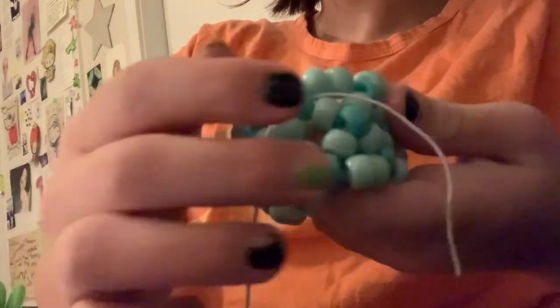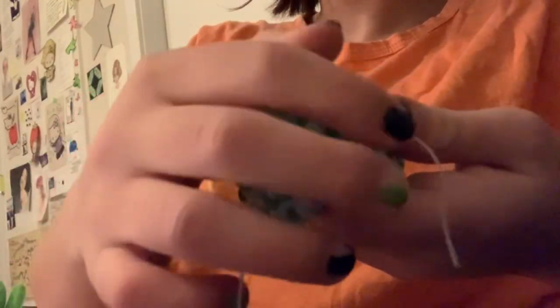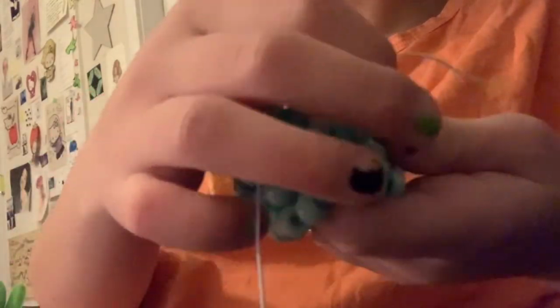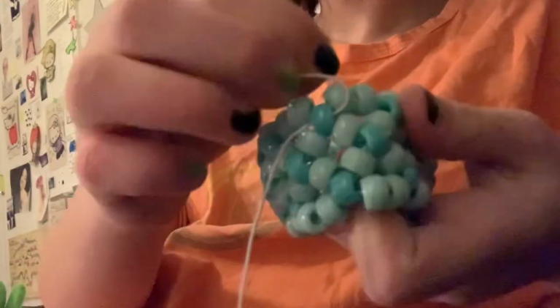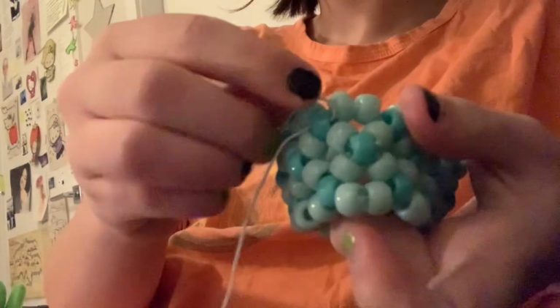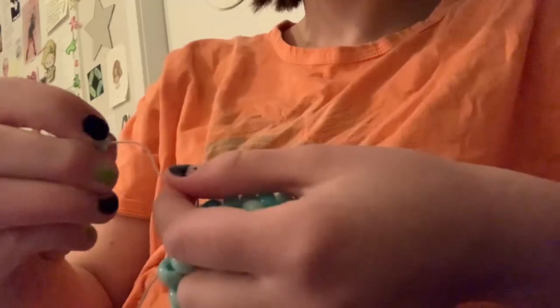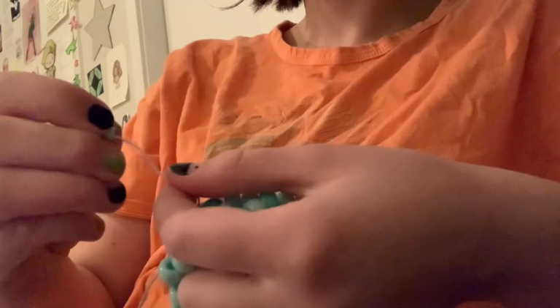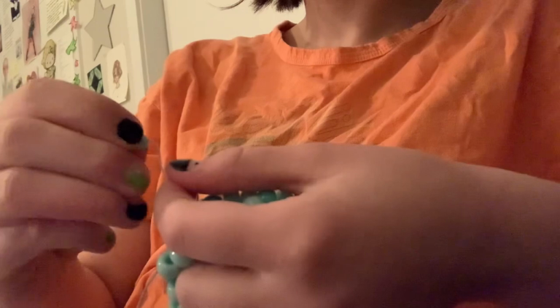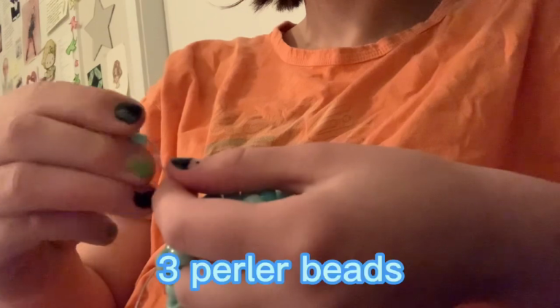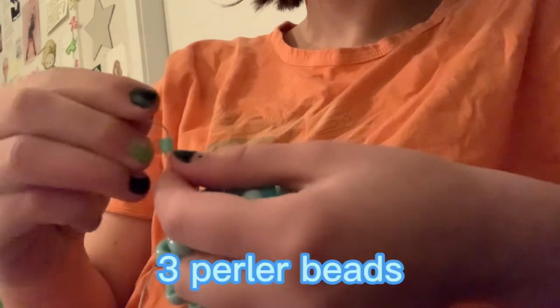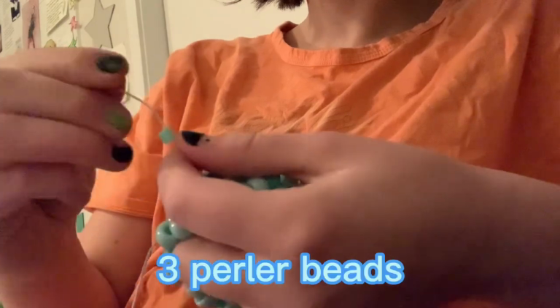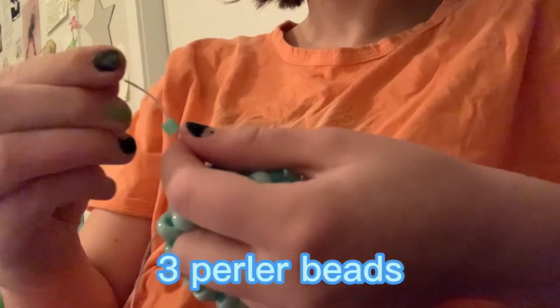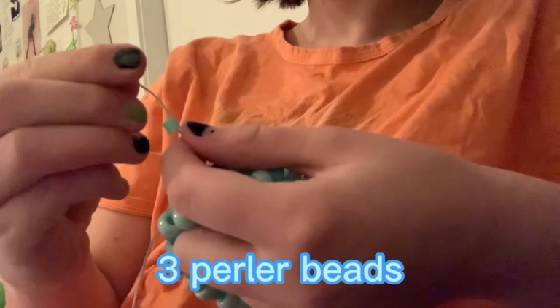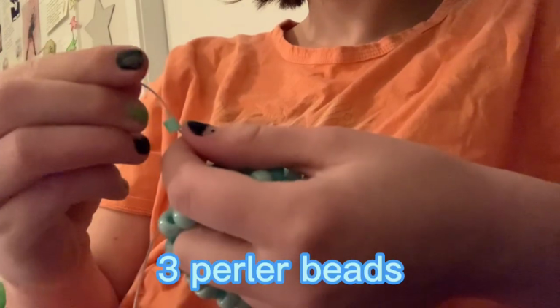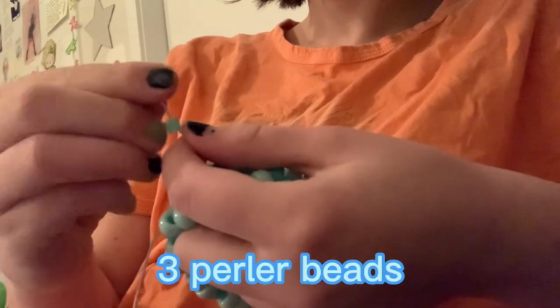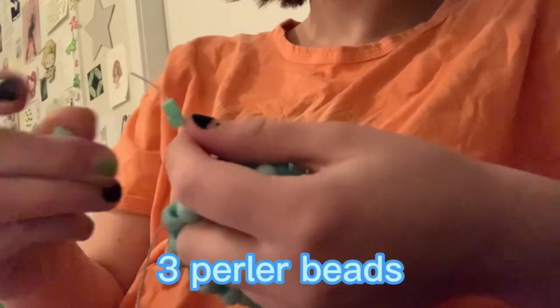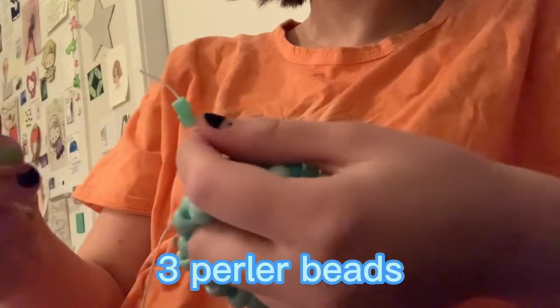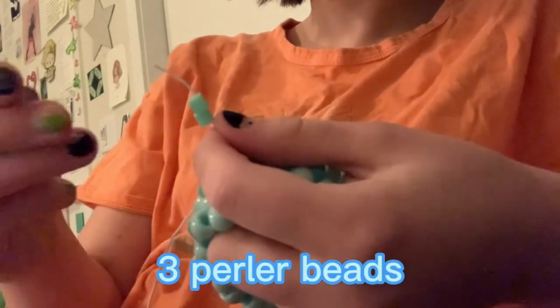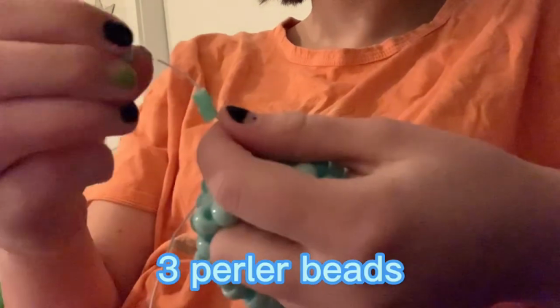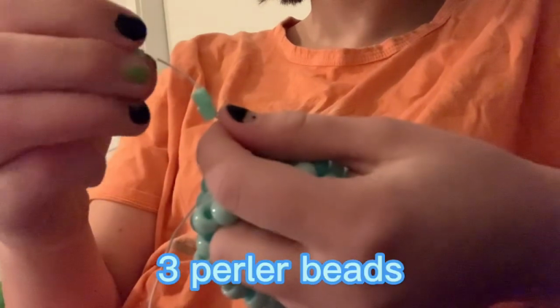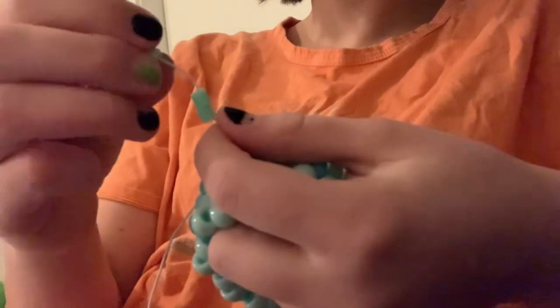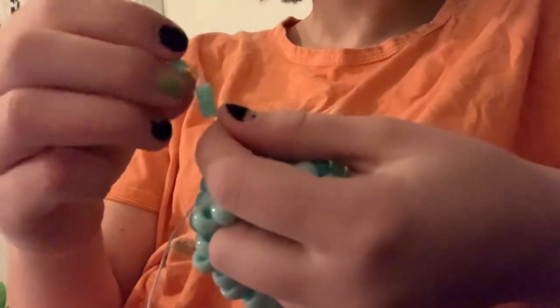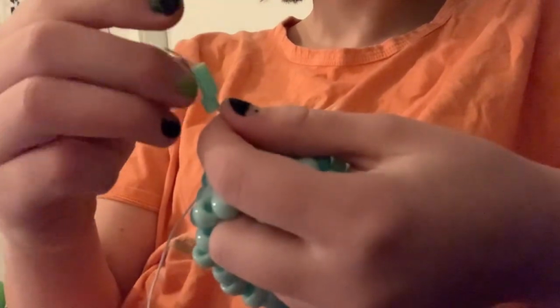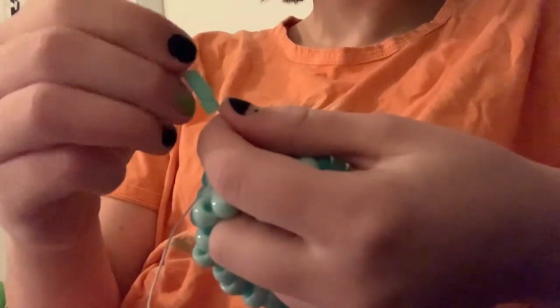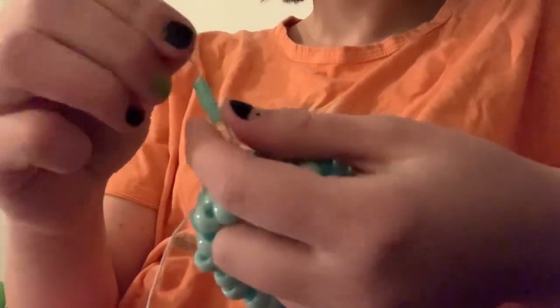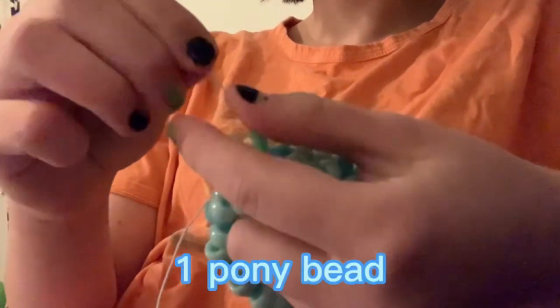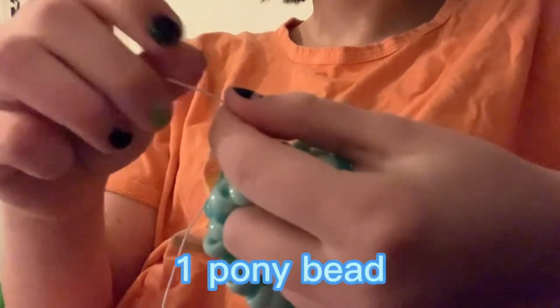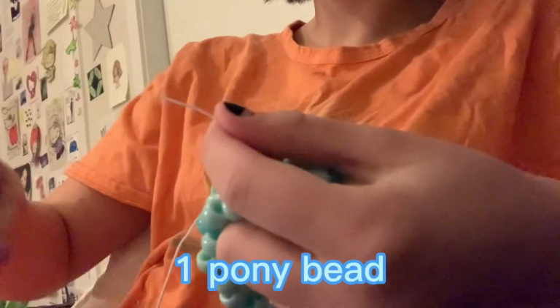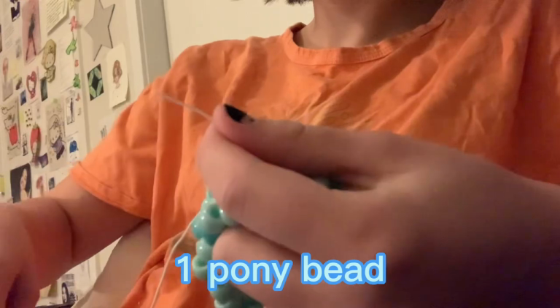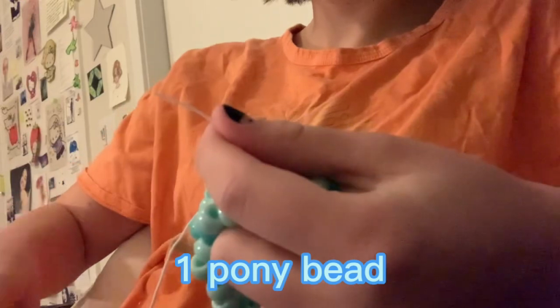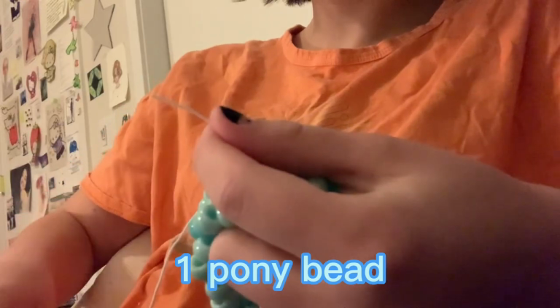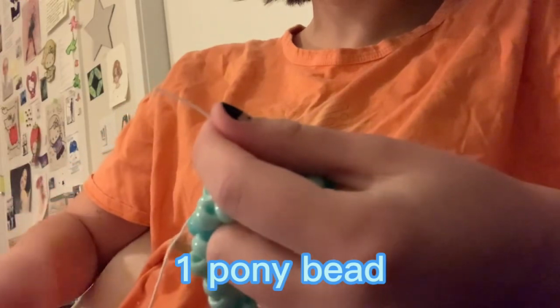Start off in one of your point beads and build a spike with three perler beads, one pony bead, and three more perler beads.